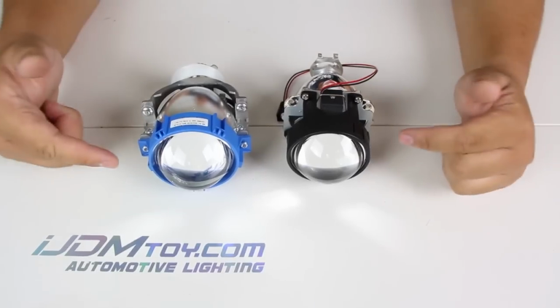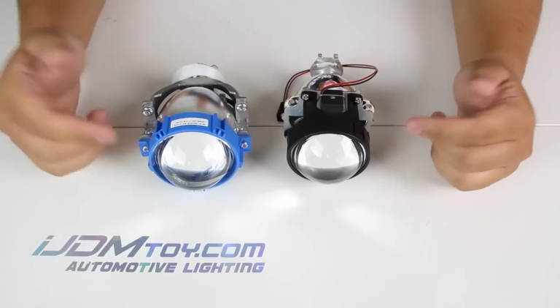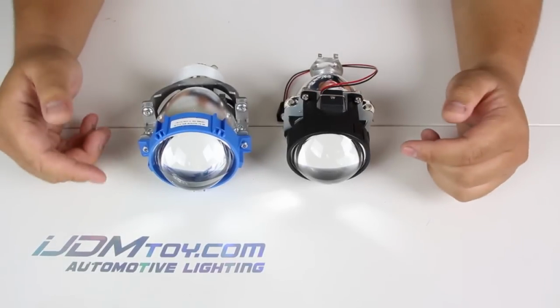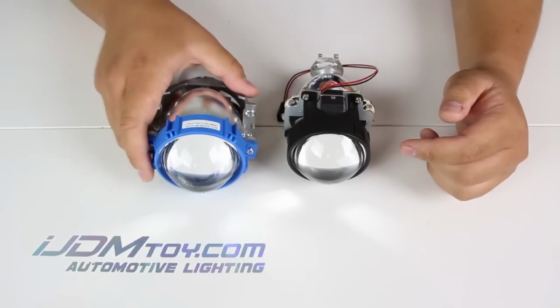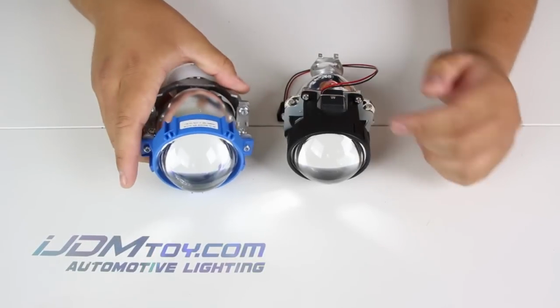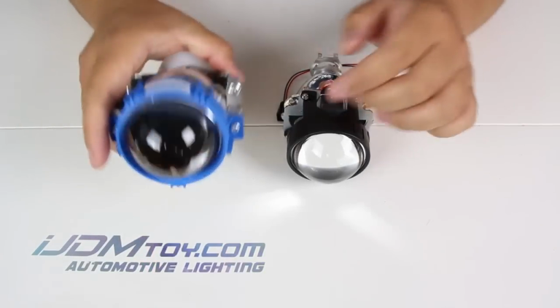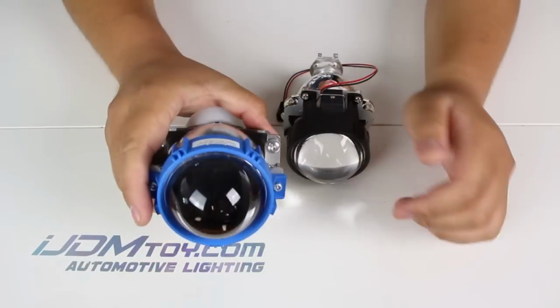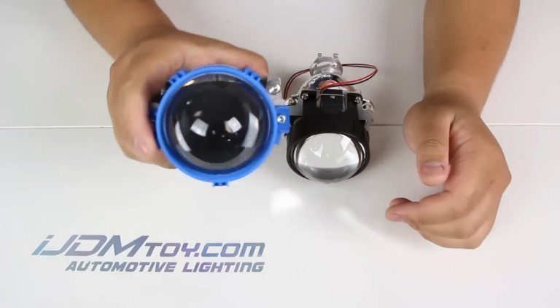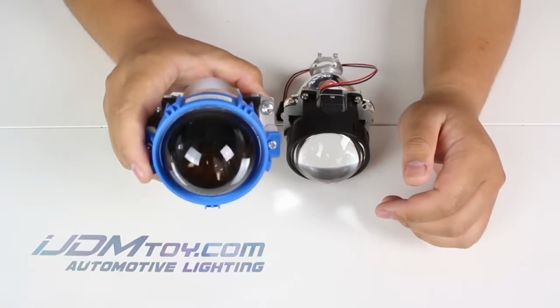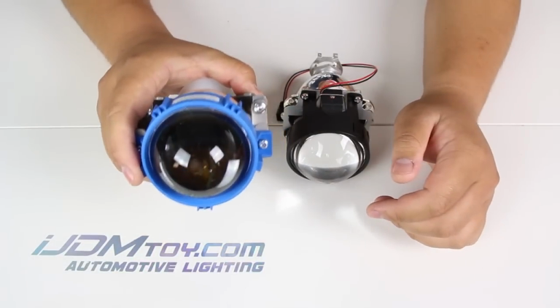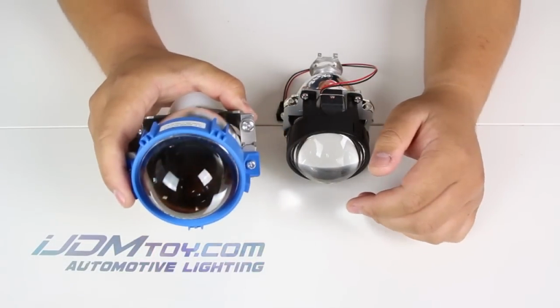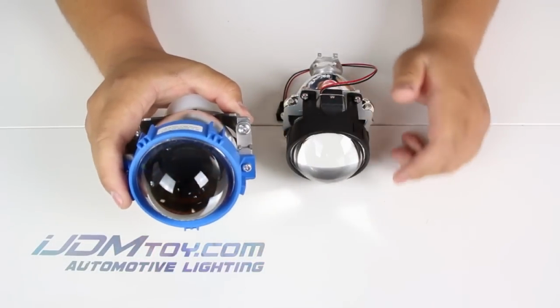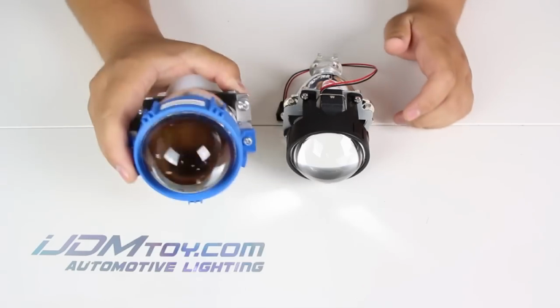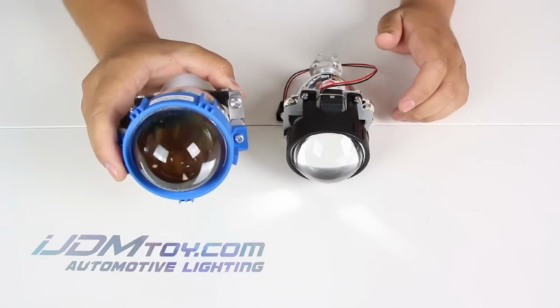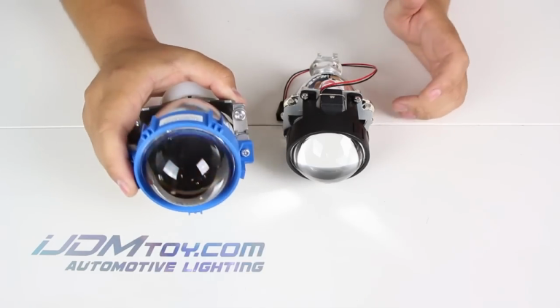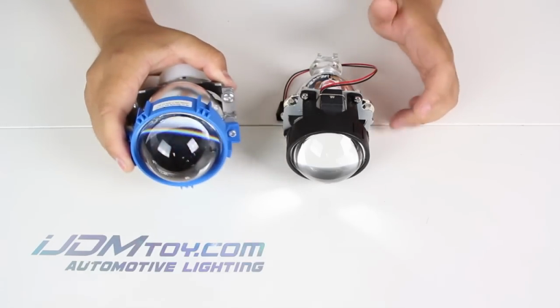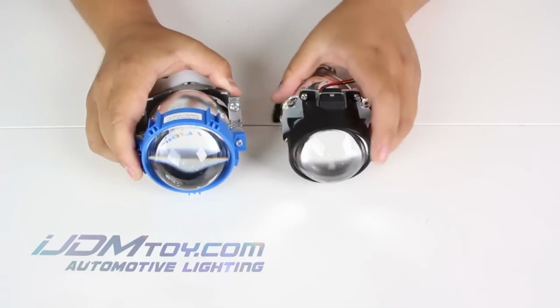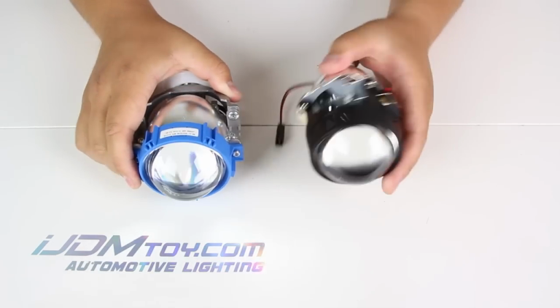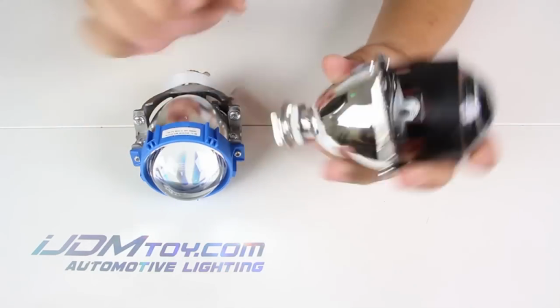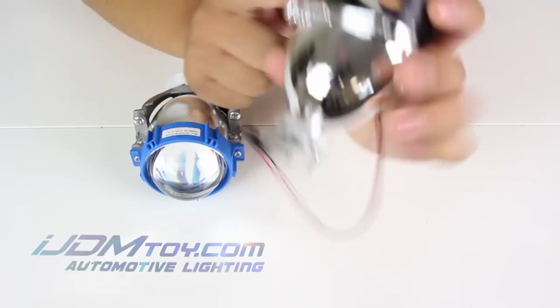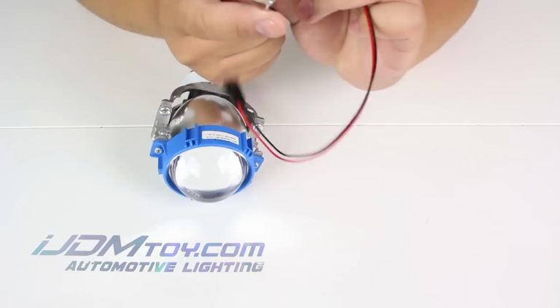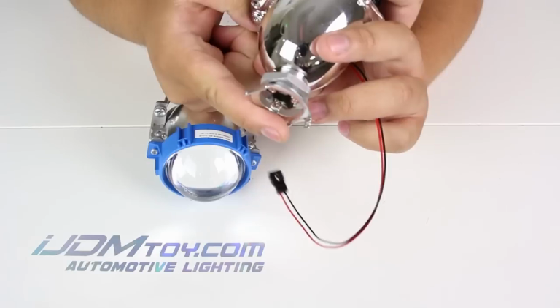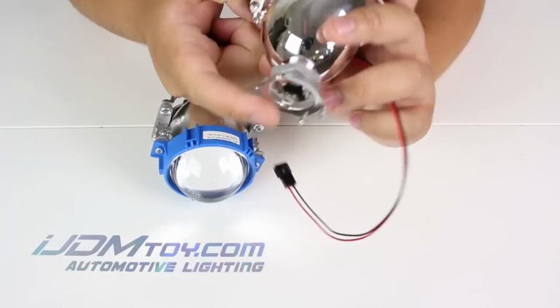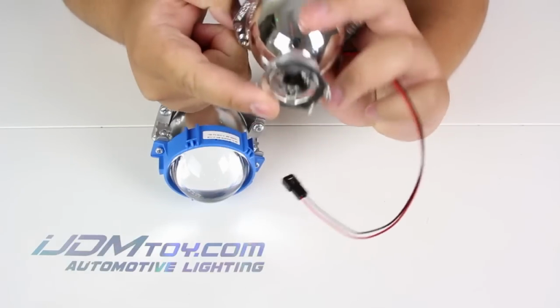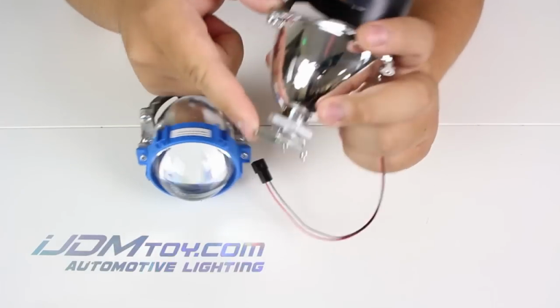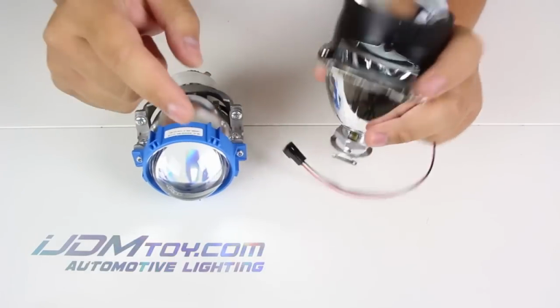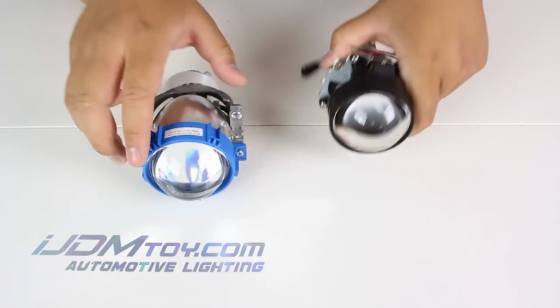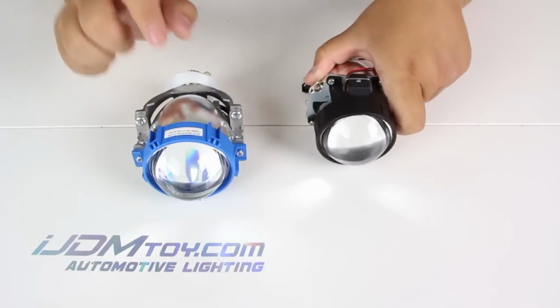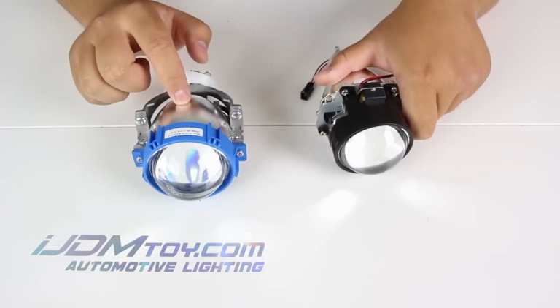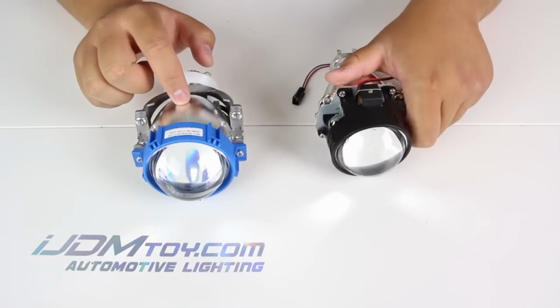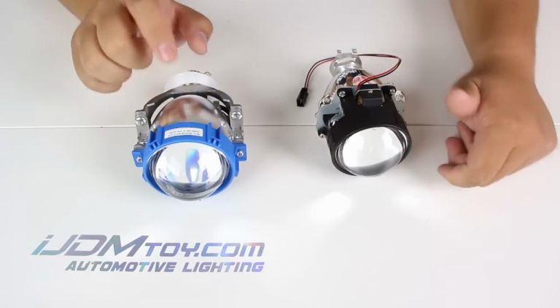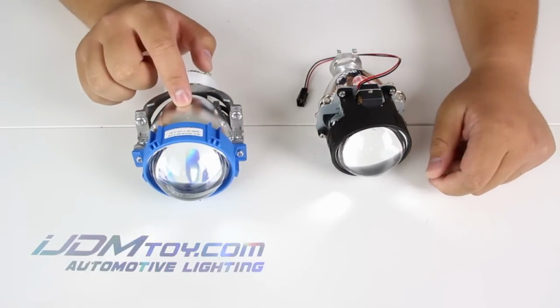Hey guys, welcome back. Today we have these new projector lamps for retrofit. You may think that the blue and the black ones are the same, but they're completely different. The black one requires an HID kit to be installed with it, and the other one doesn't.